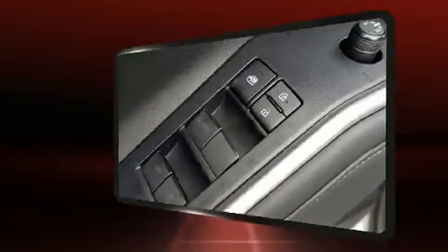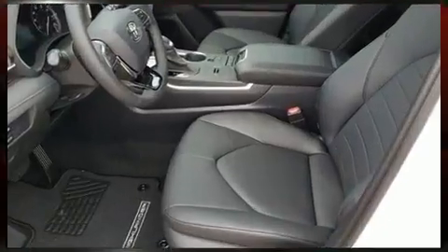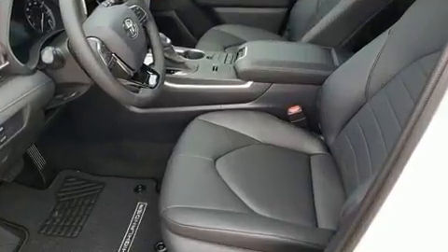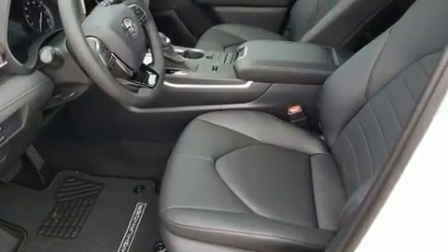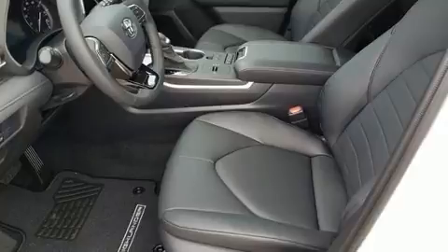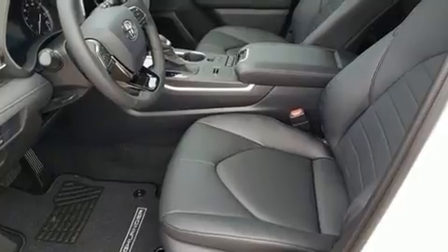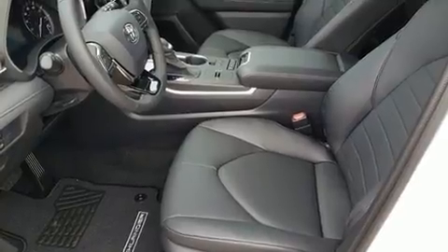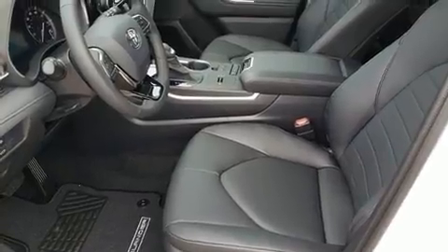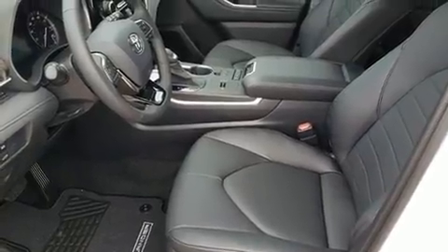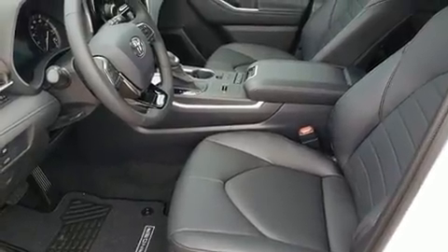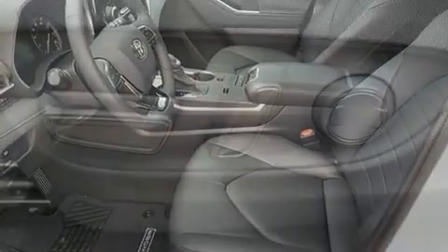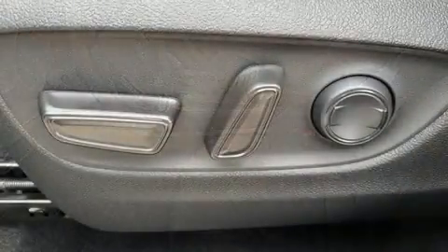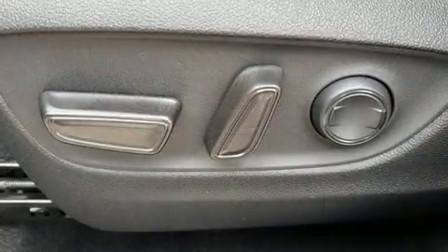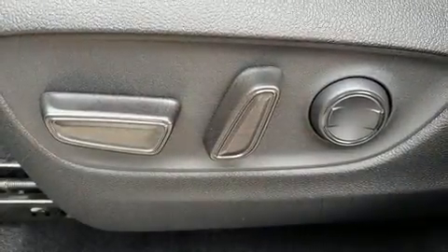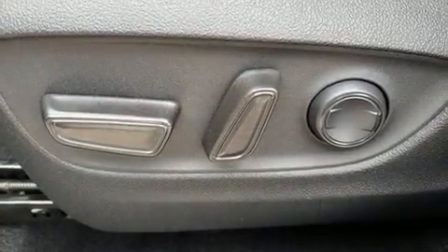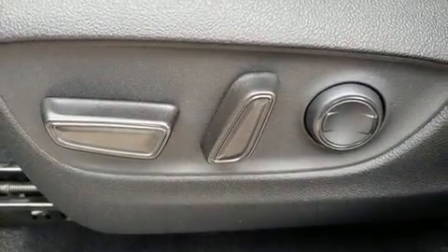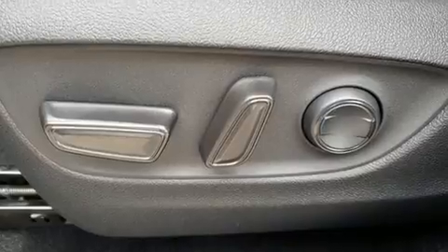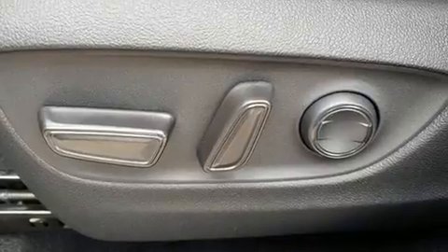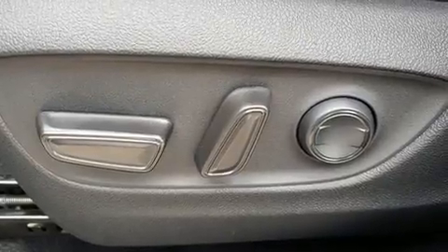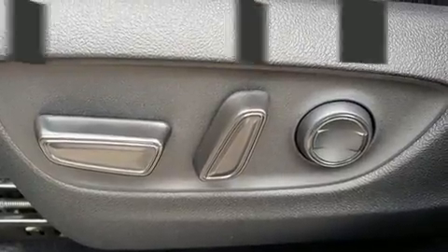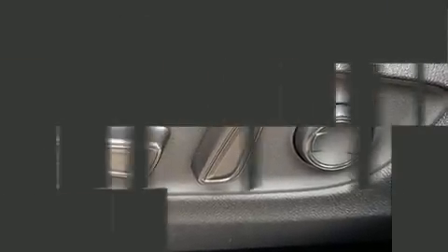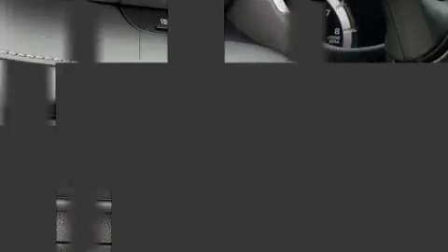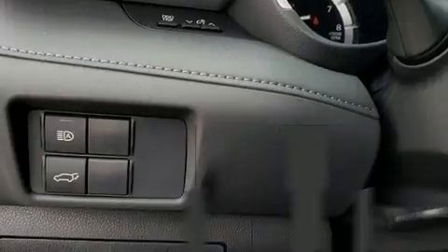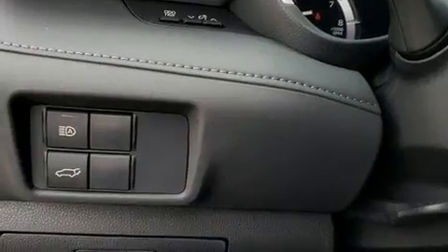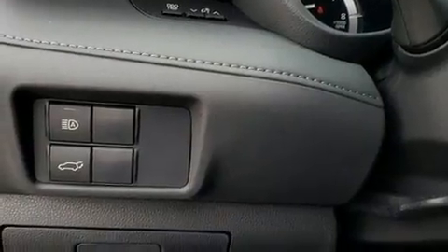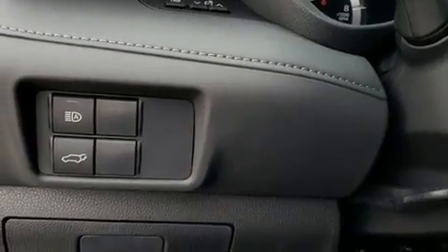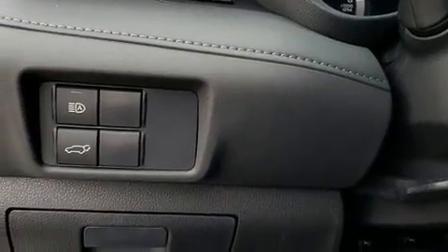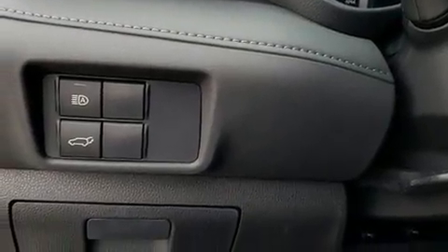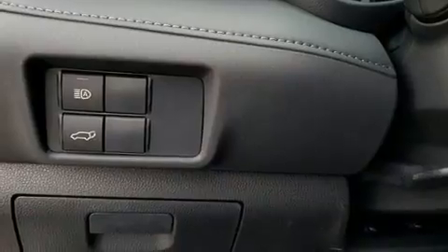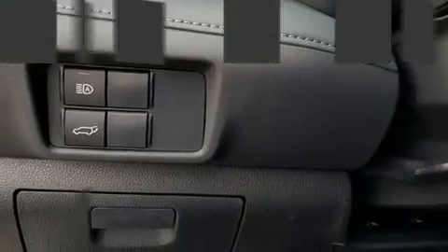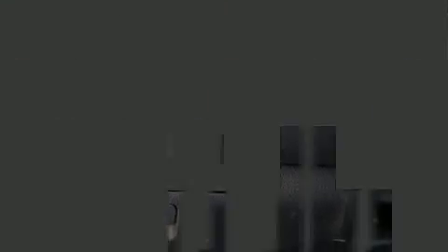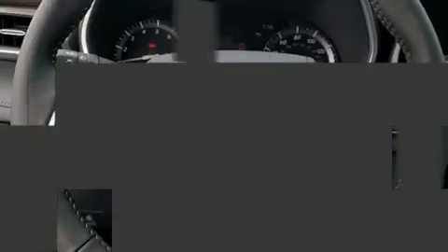Toyota ensures the safety and security of its passengers, with equipment such as head curtain airbags, front and side impact airbags, traction control, brake assist, and four-wheel disc brakes with ABS.